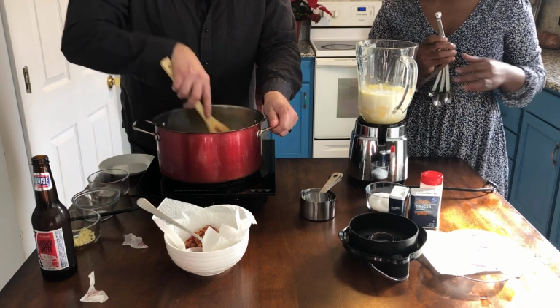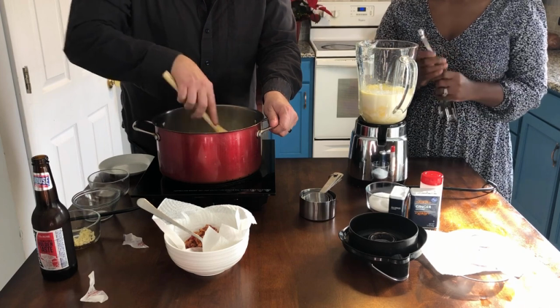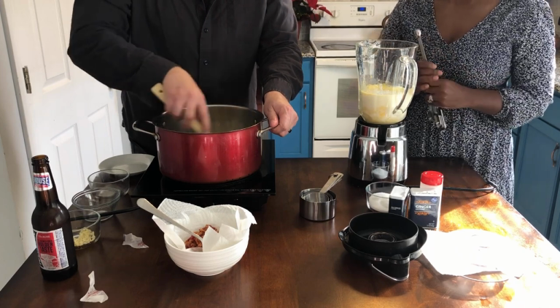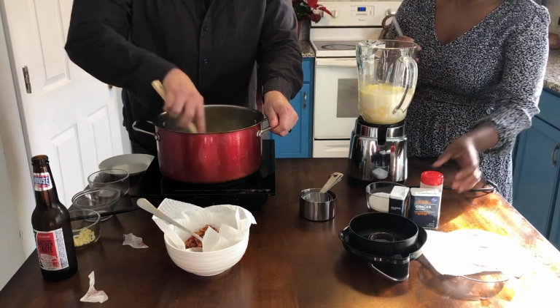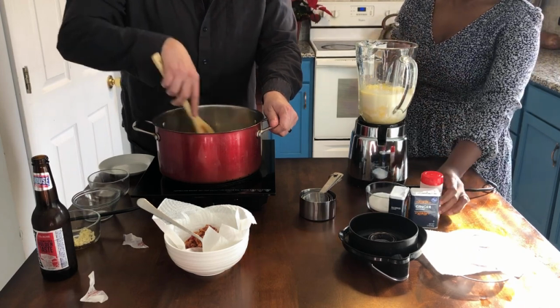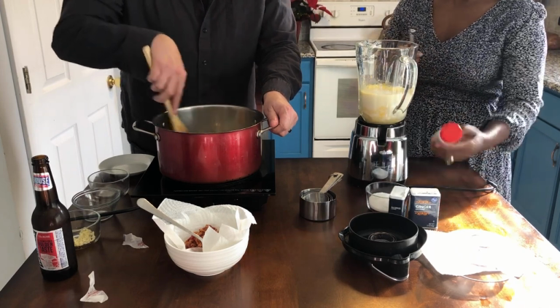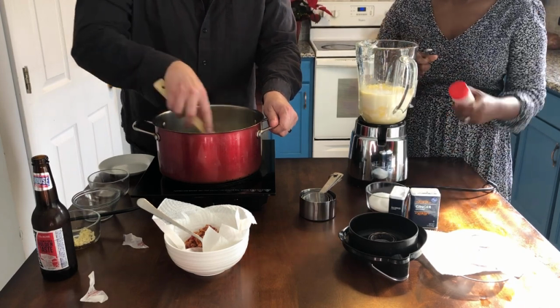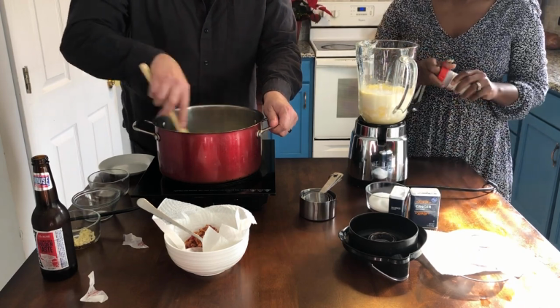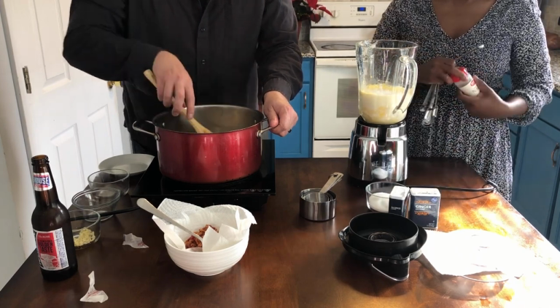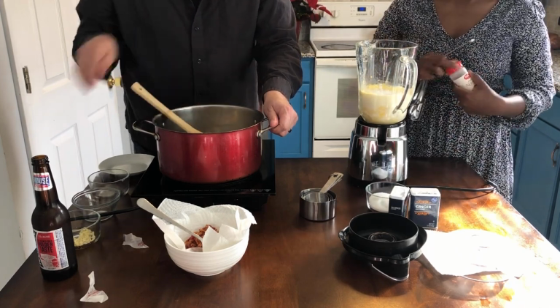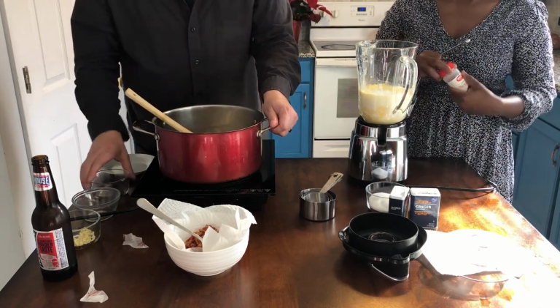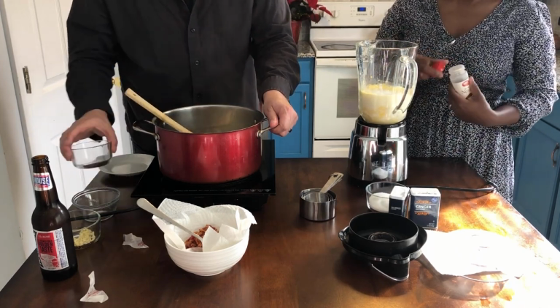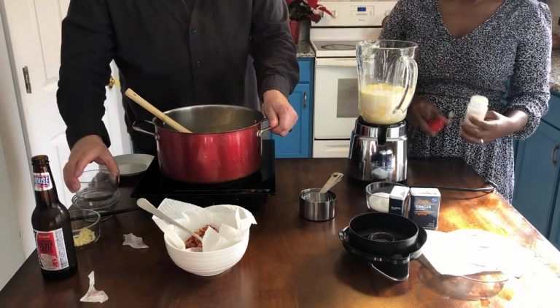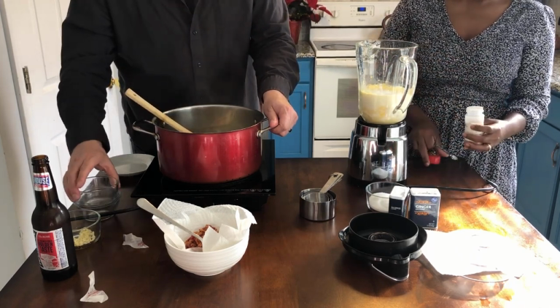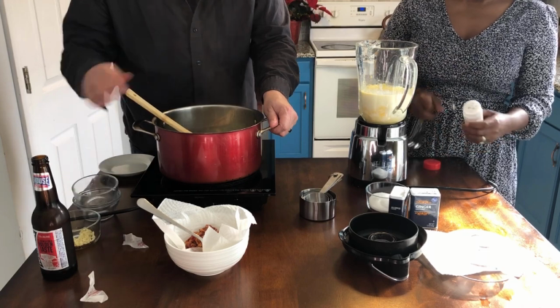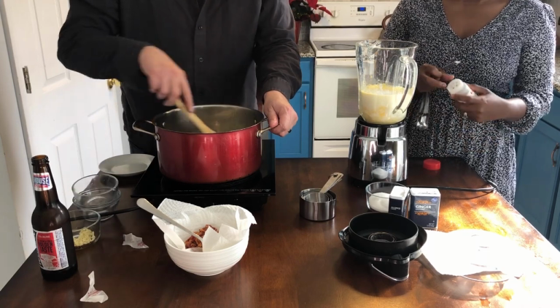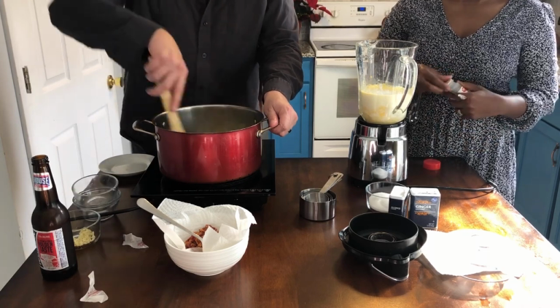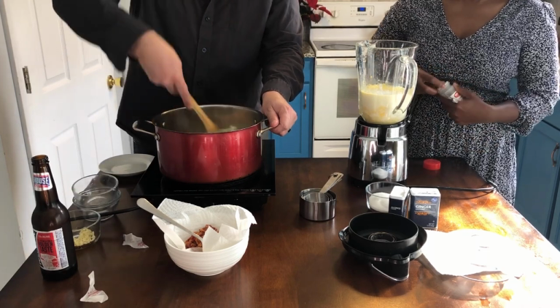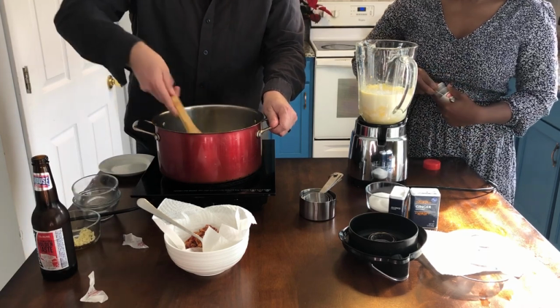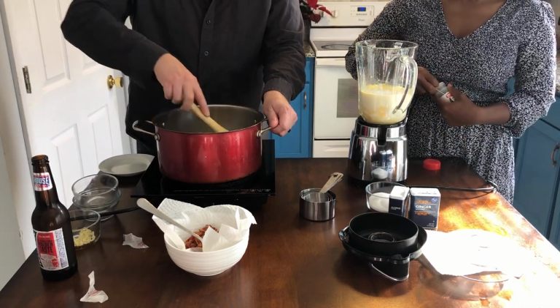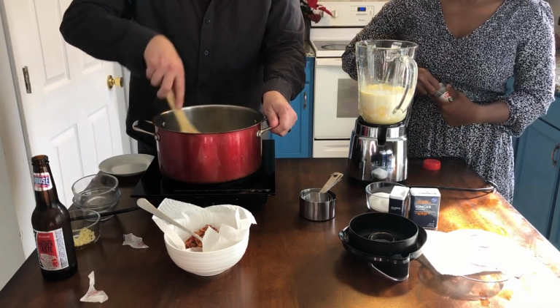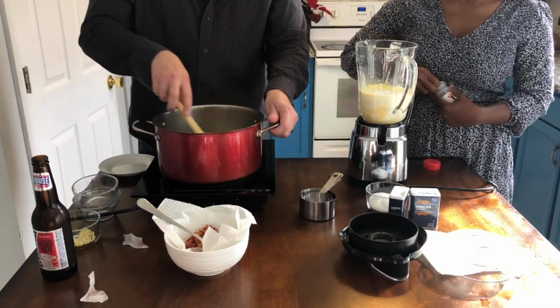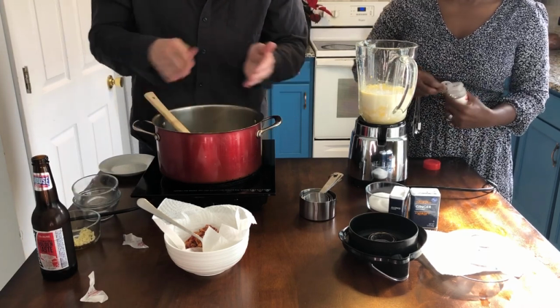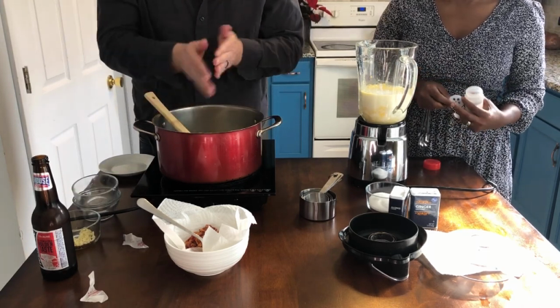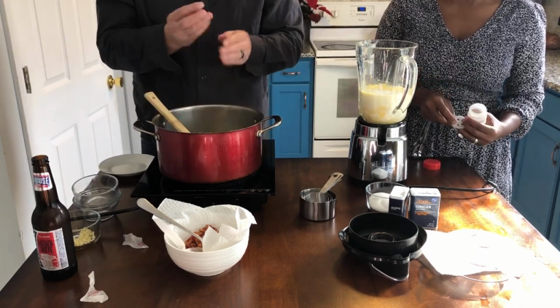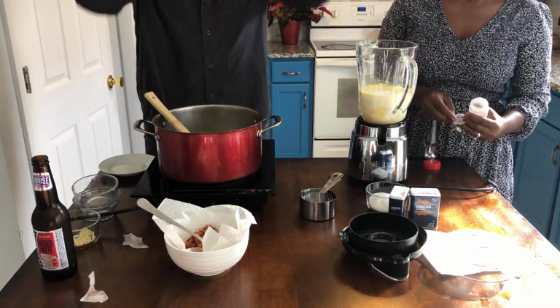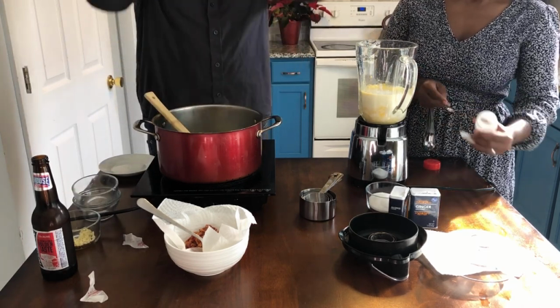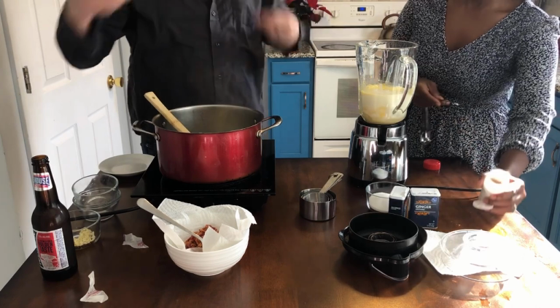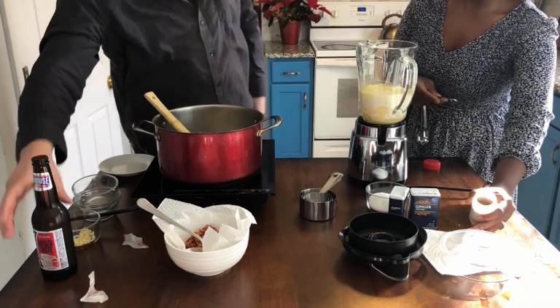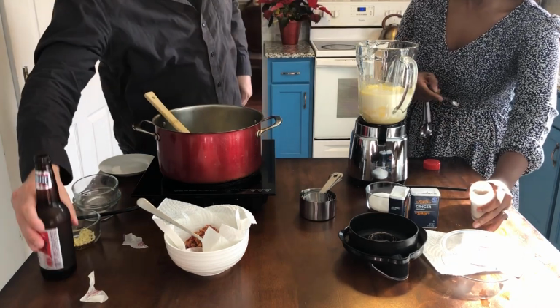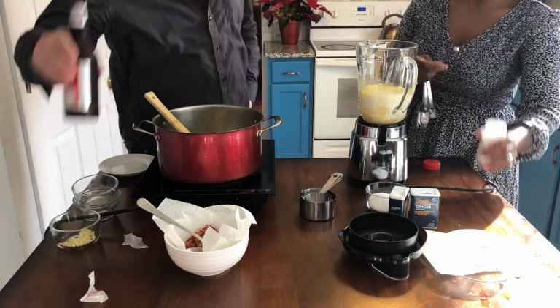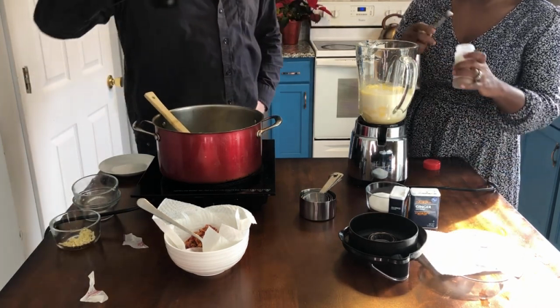Next, what goes into this eggnog is nutmeg. It's that time of year — it's December, Christmas season. A lot of nutmeg going on and a lot of eggnog.